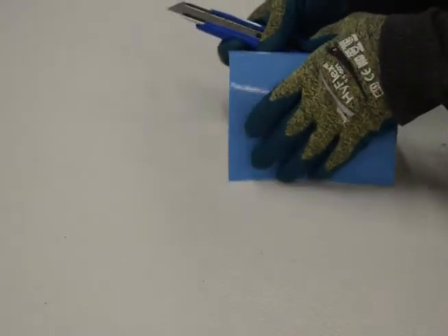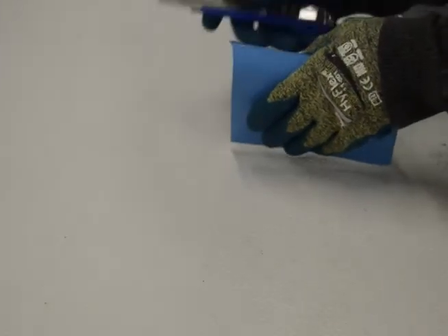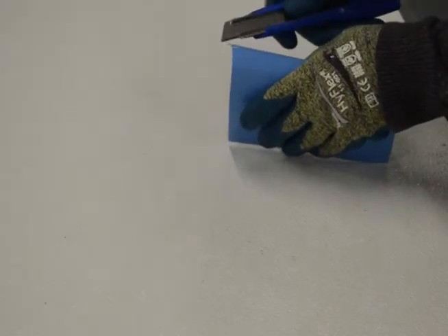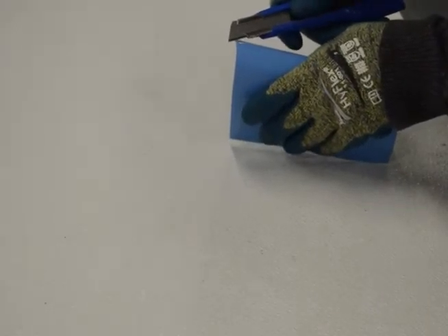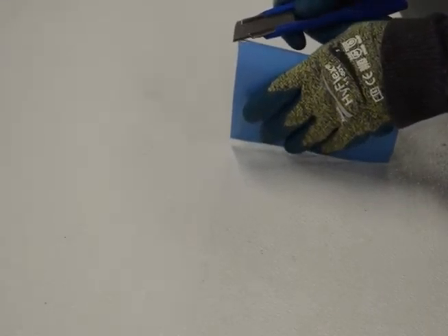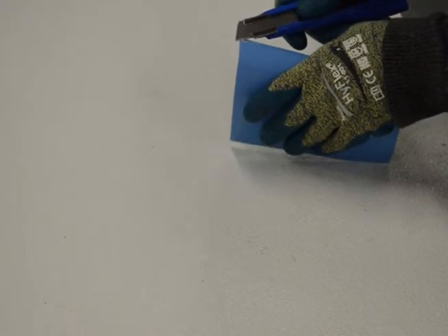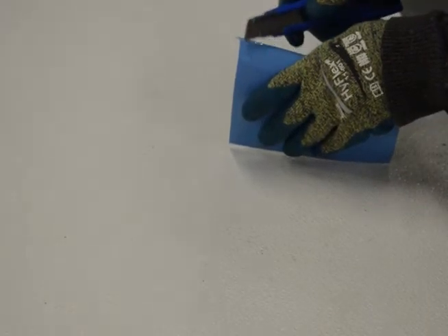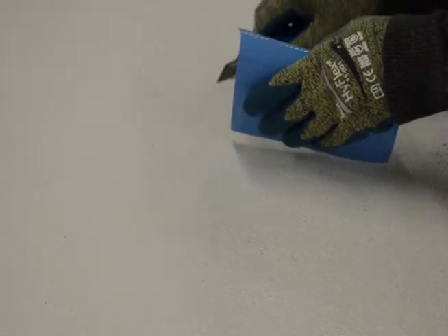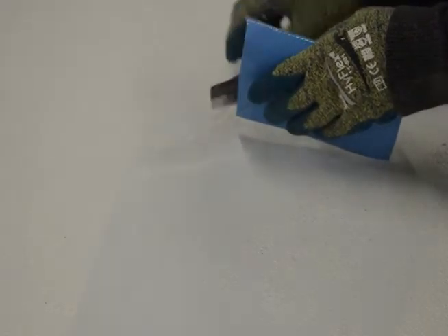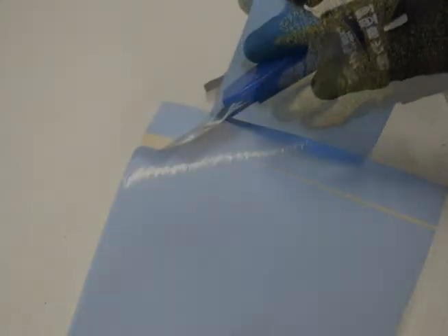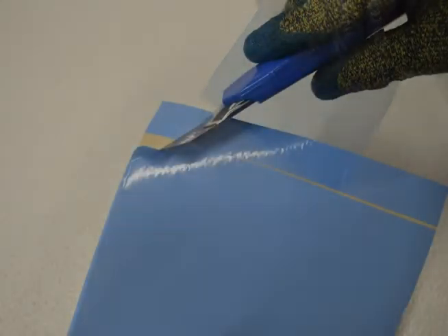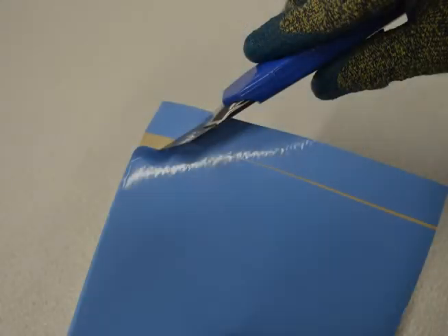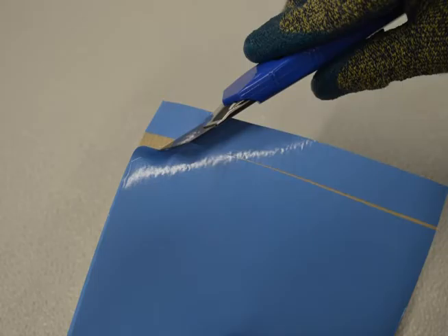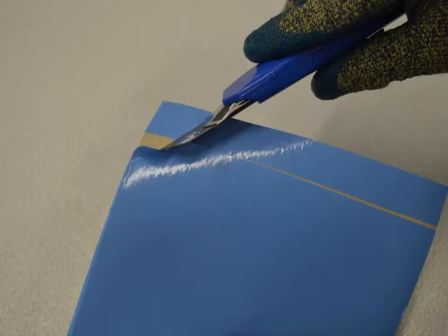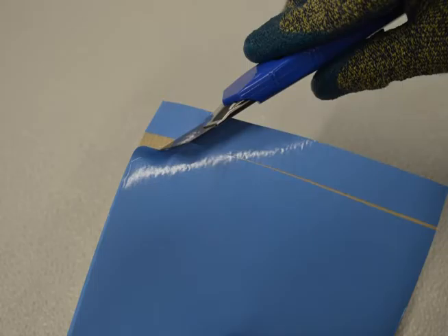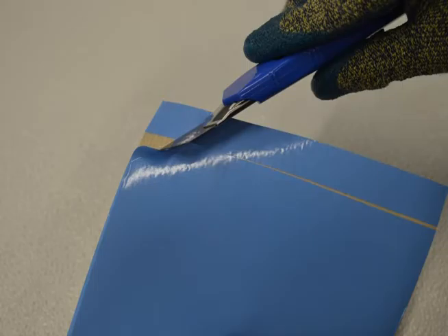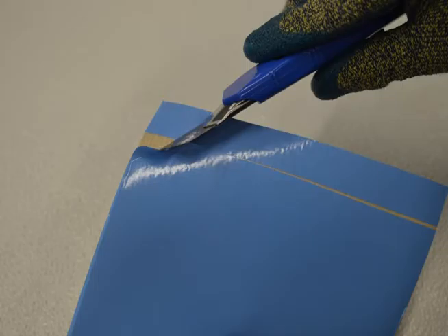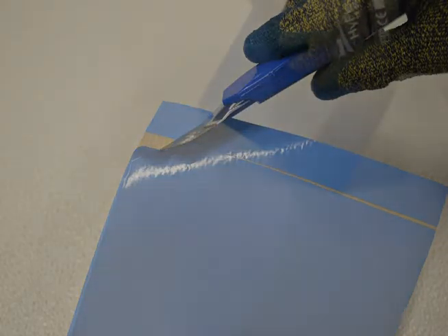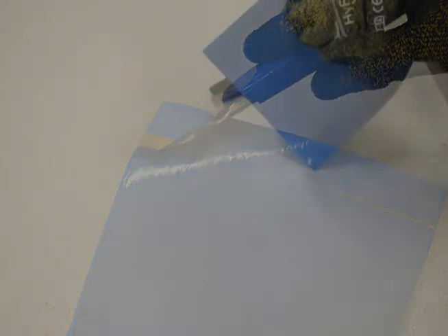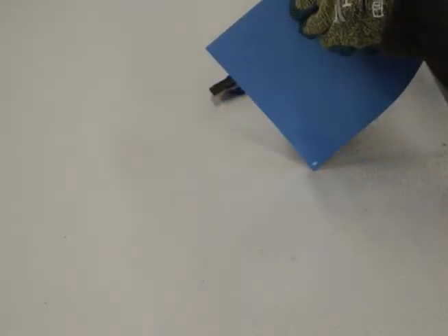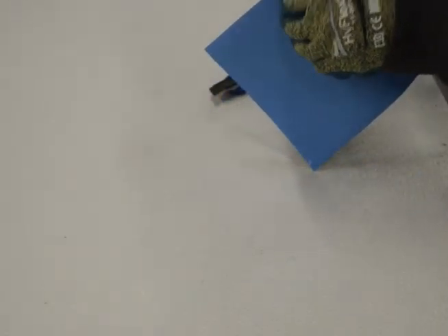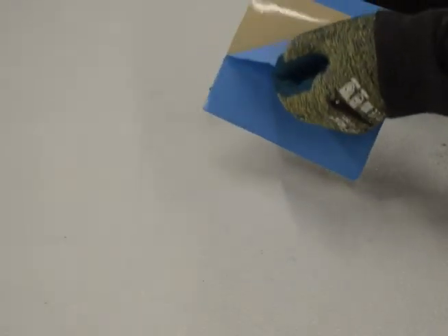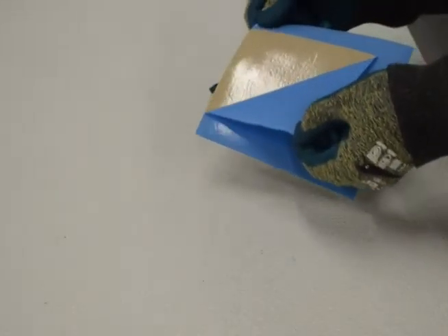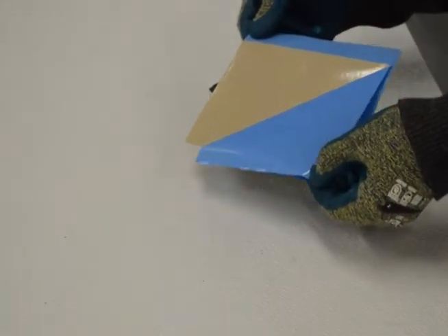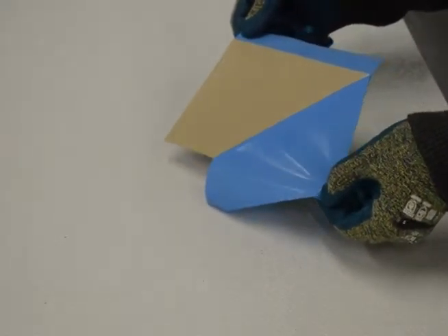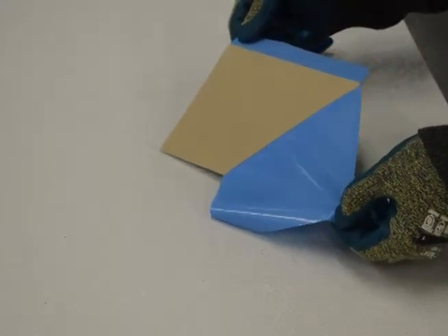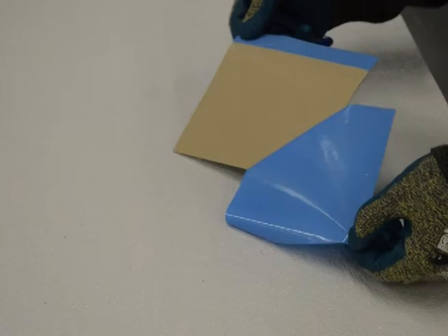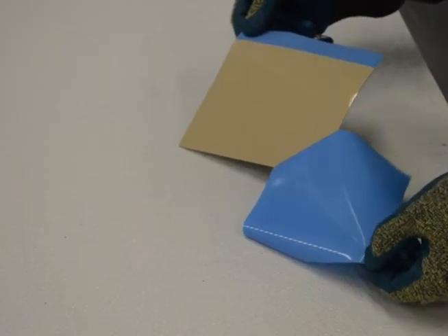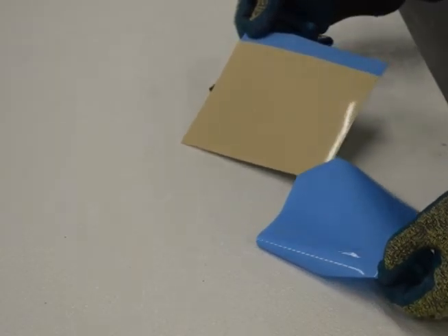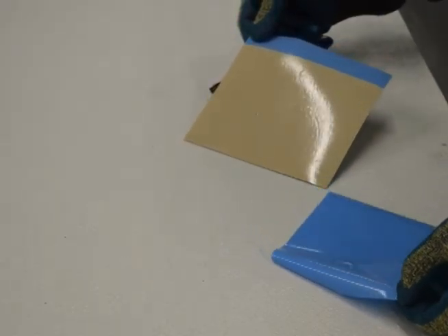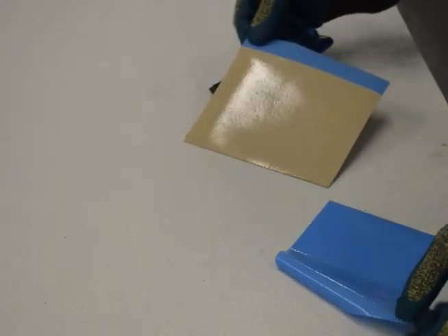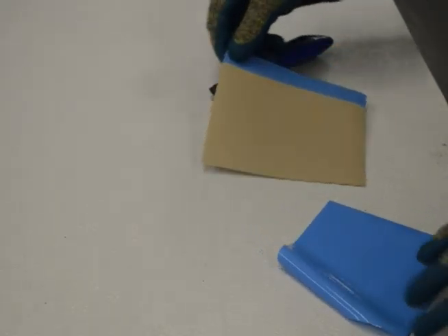Gently pick at the liner with the point of your utility knife to remove it from the adhesive, making certain to release only the blue liner and not the gray adhesive underneath.